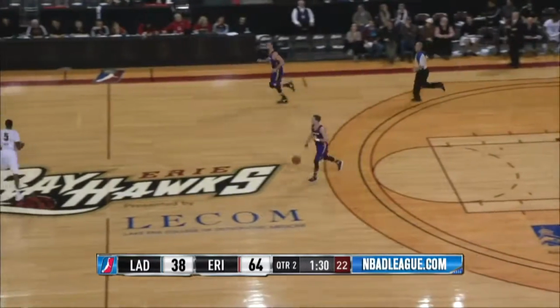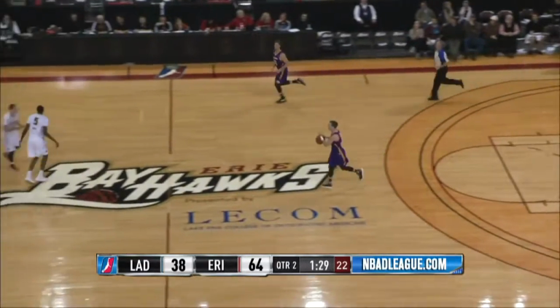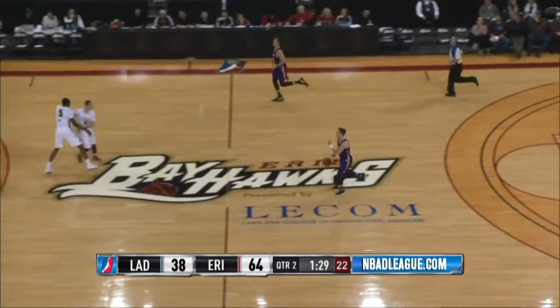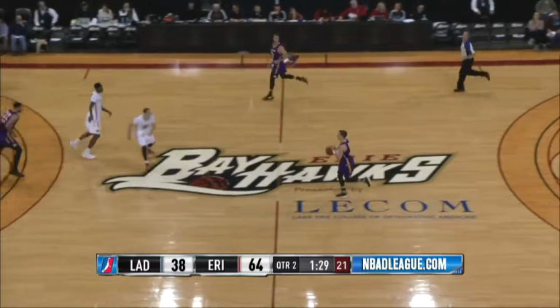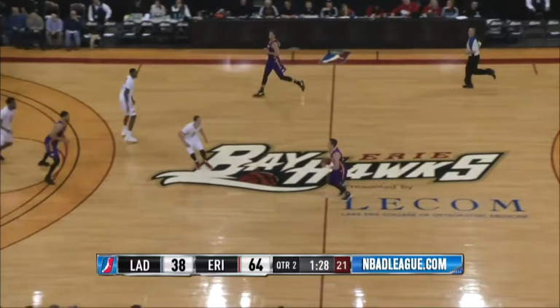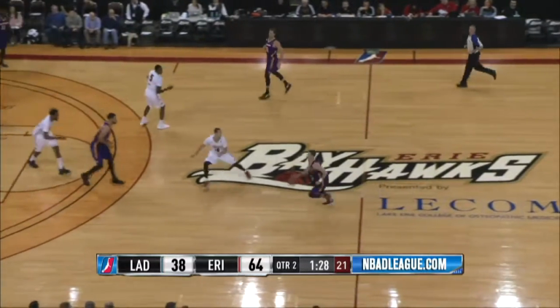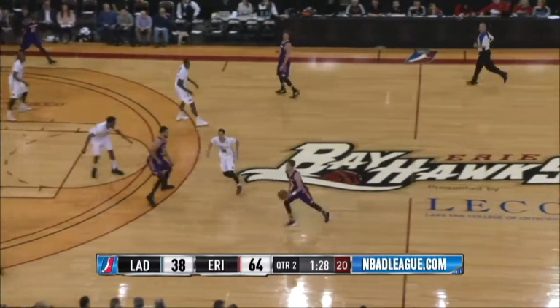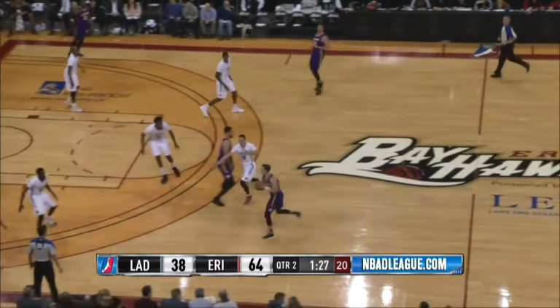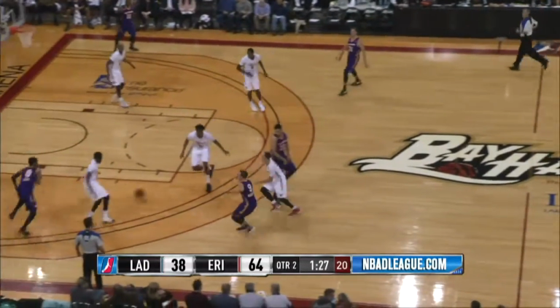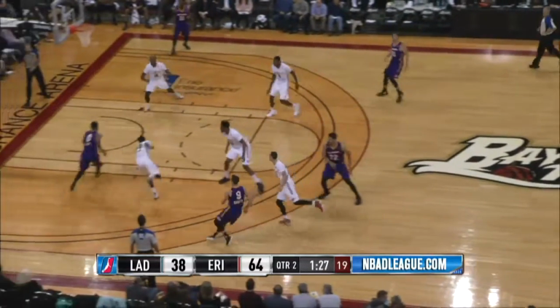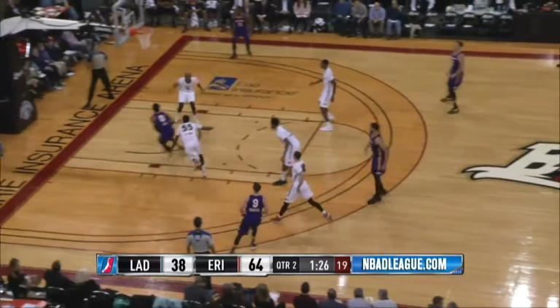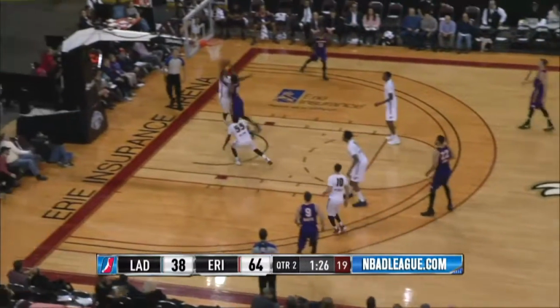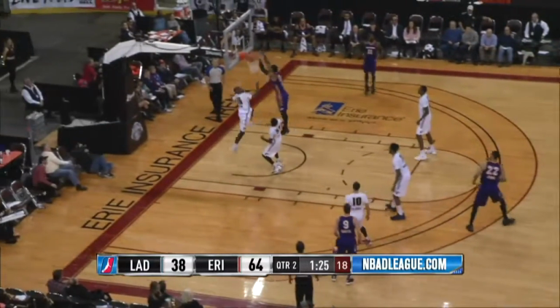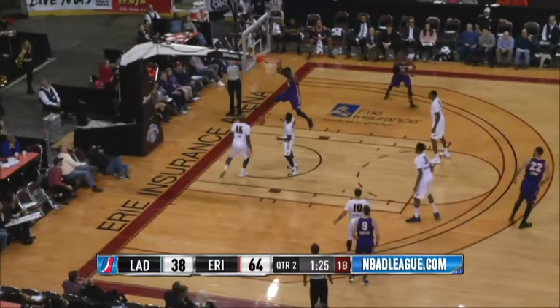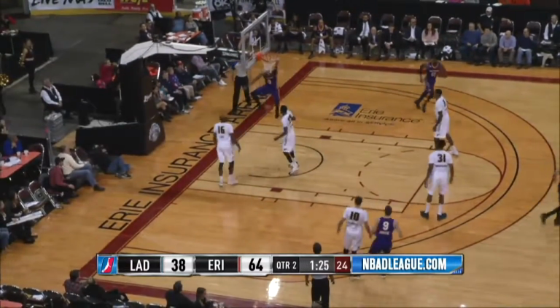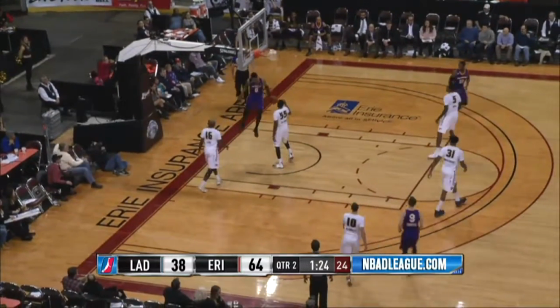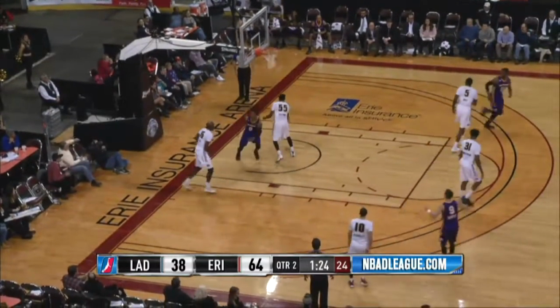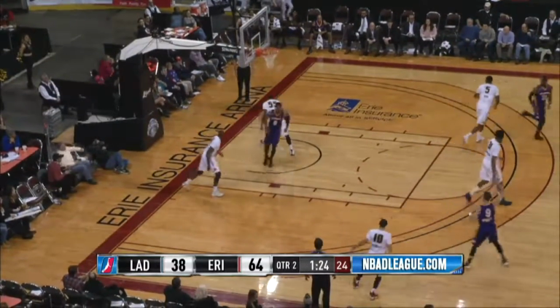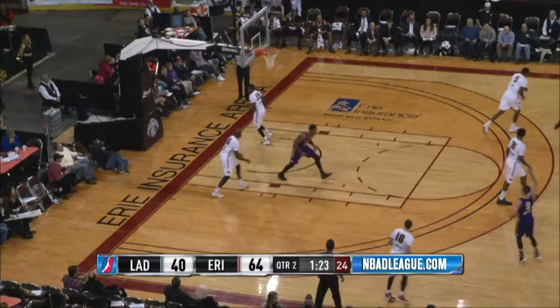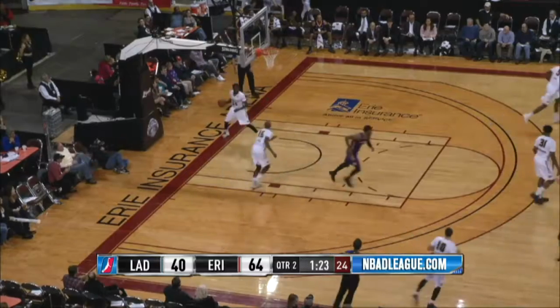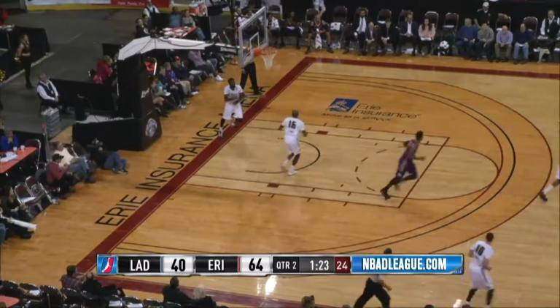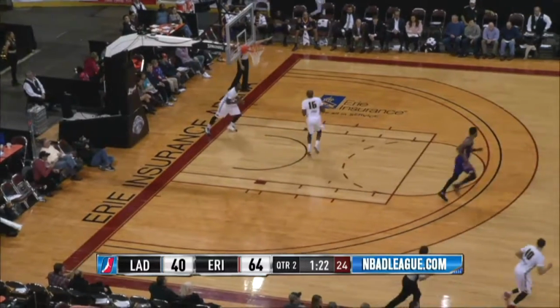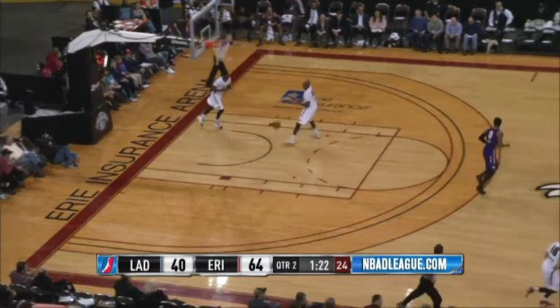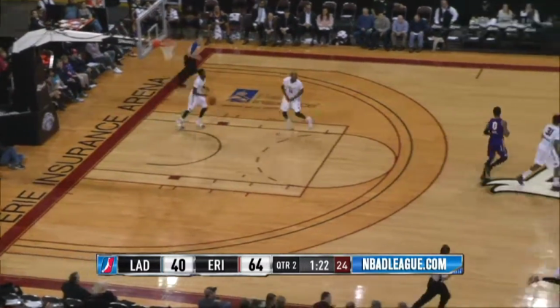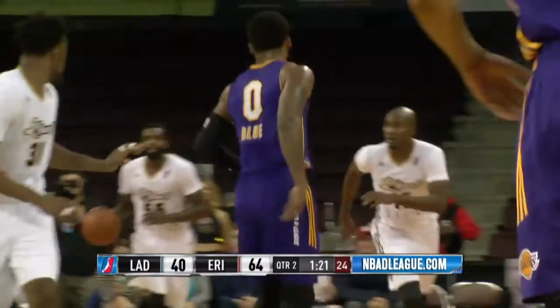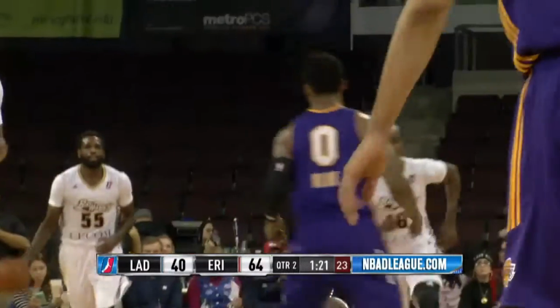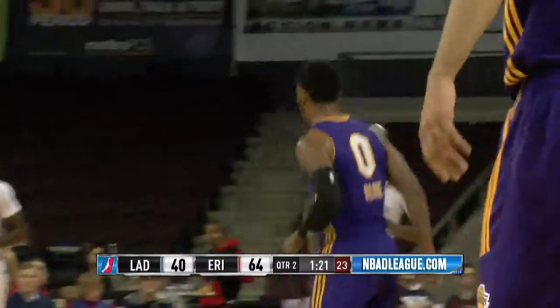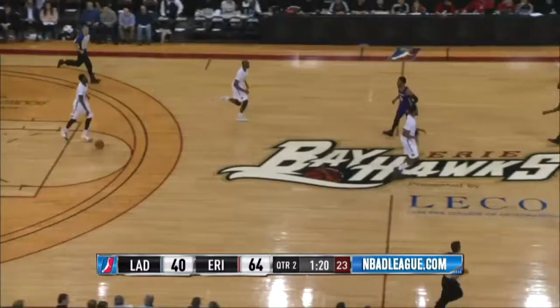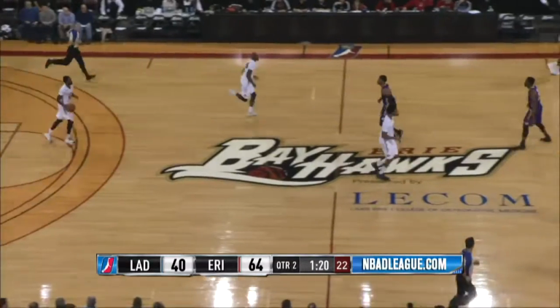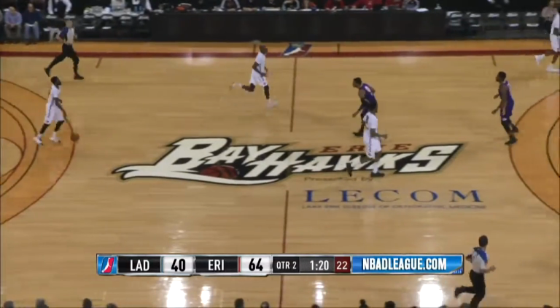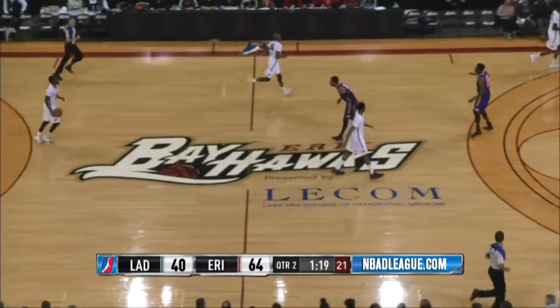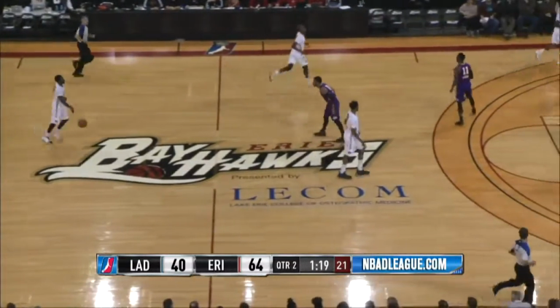Consider that the Bayhawks have lost 34 of their last 39 games going back to last year. Here's Blue getting loose on the baseline — he jams it with two hands. Nice backdoor bounce pass from Majette, and Blue cashes in.